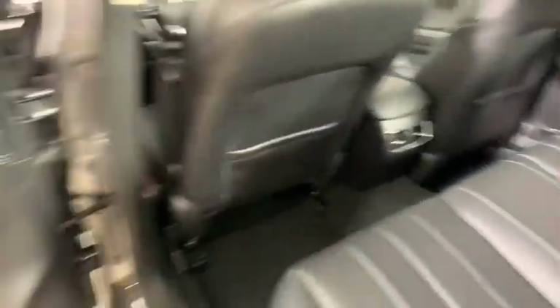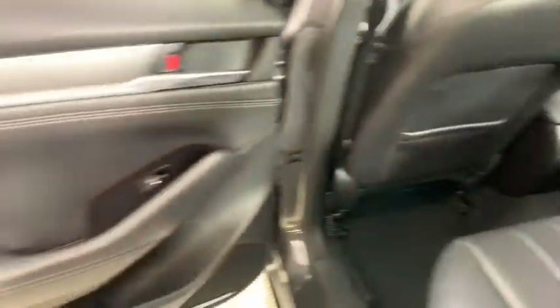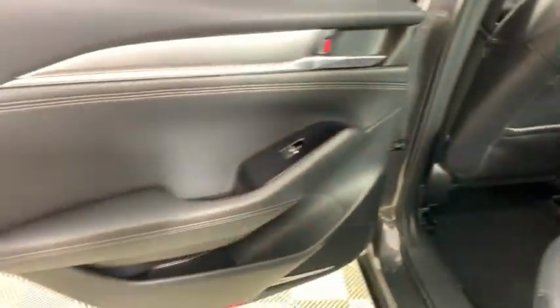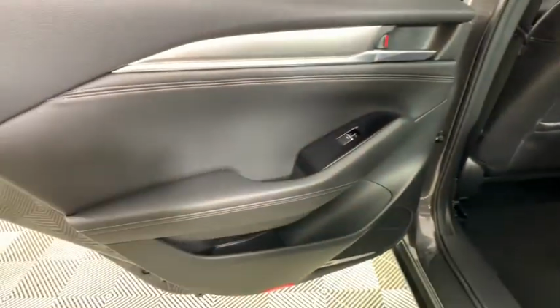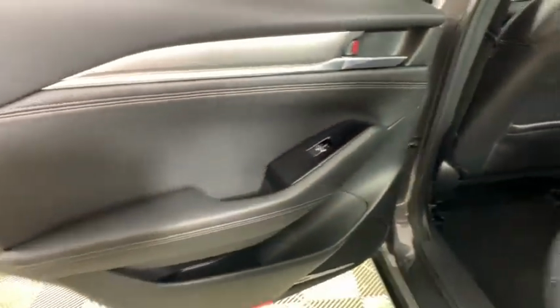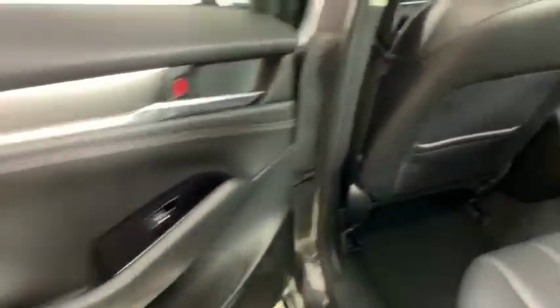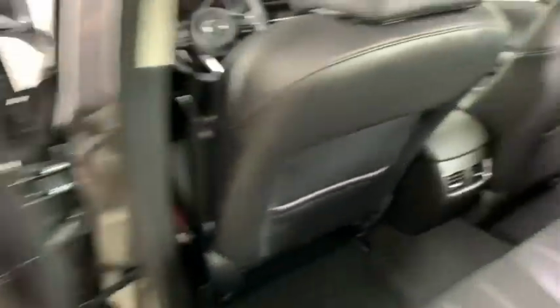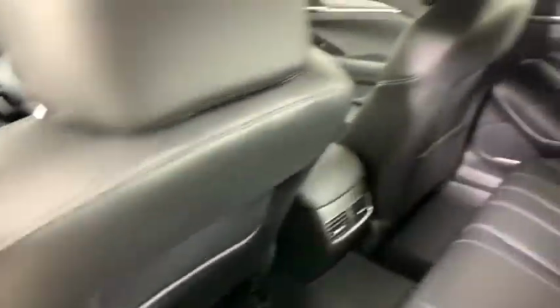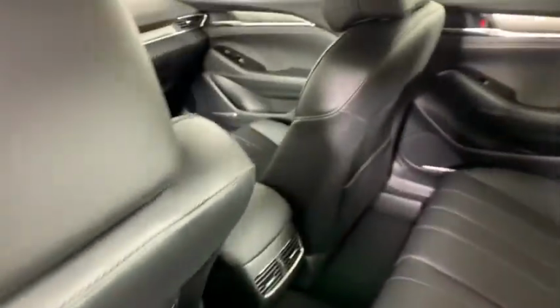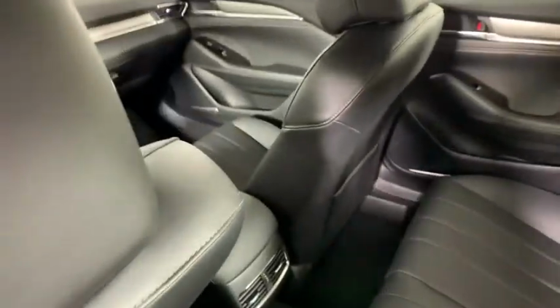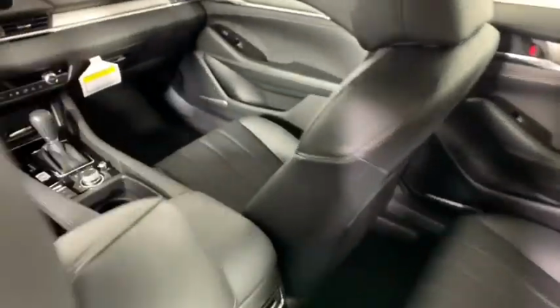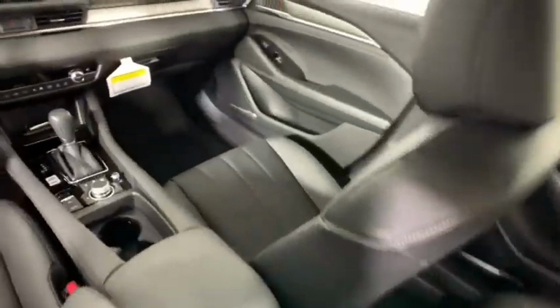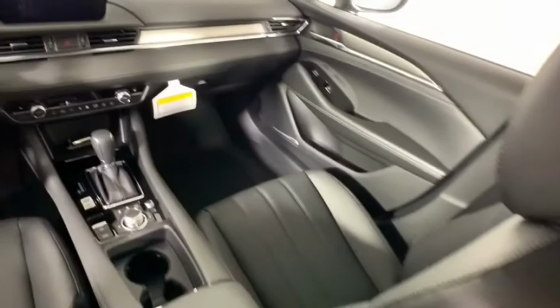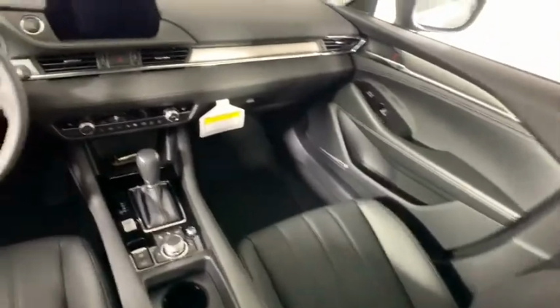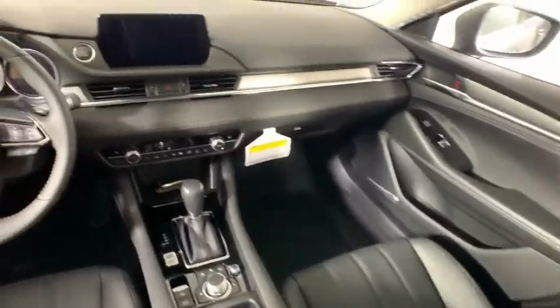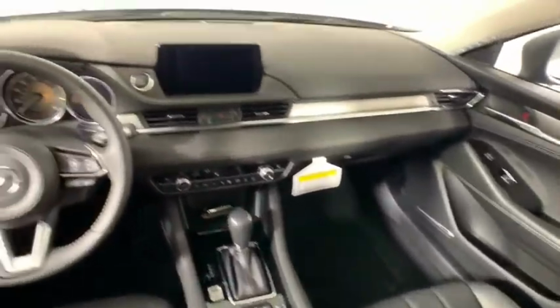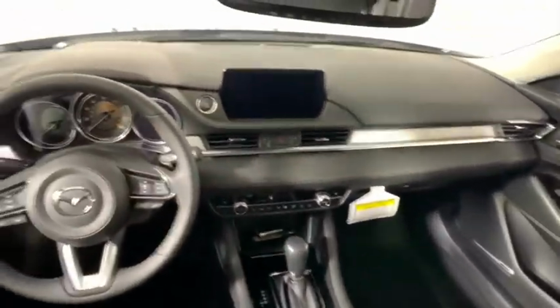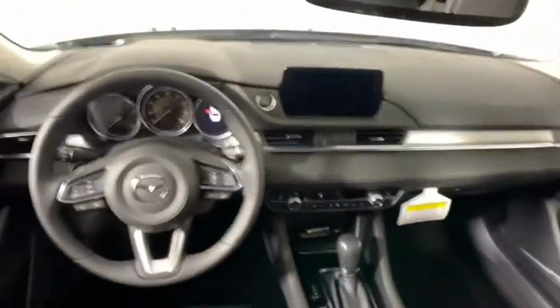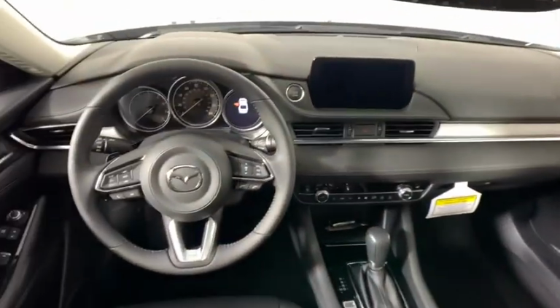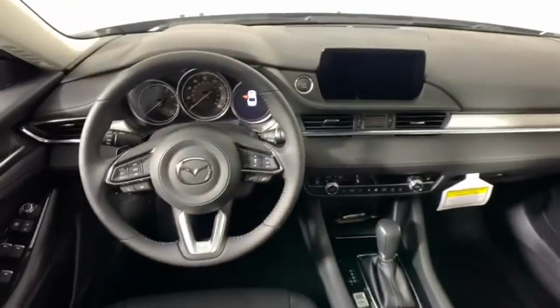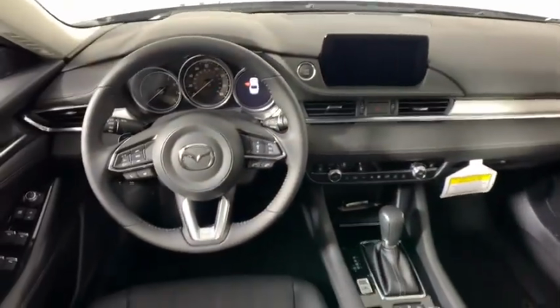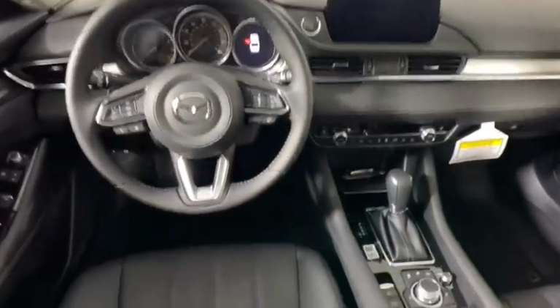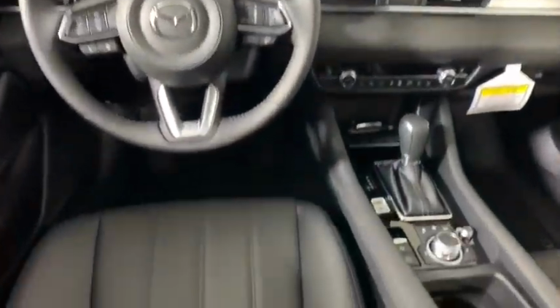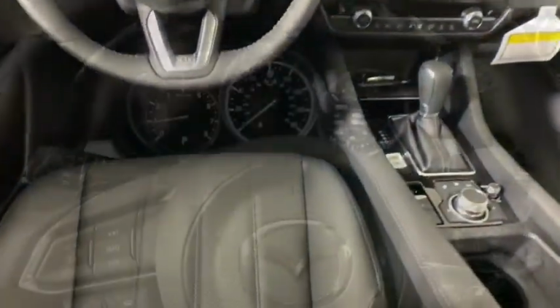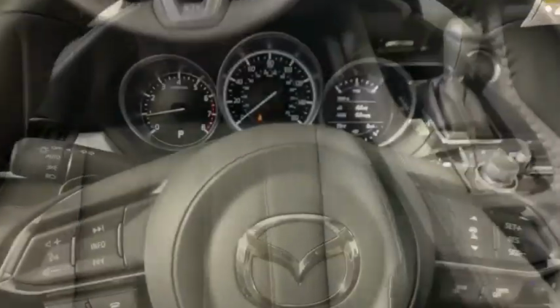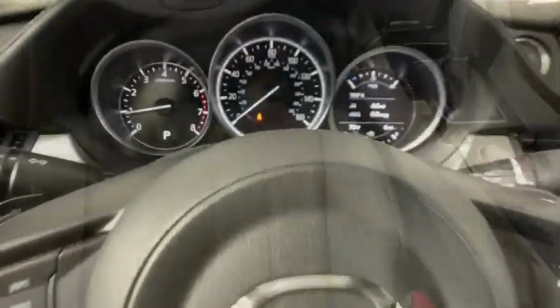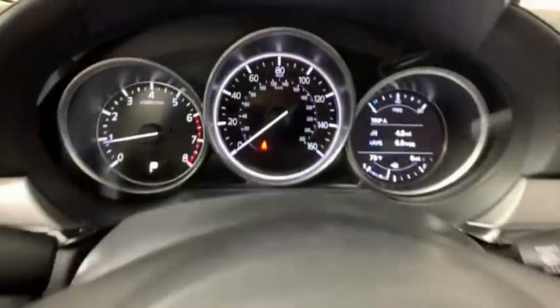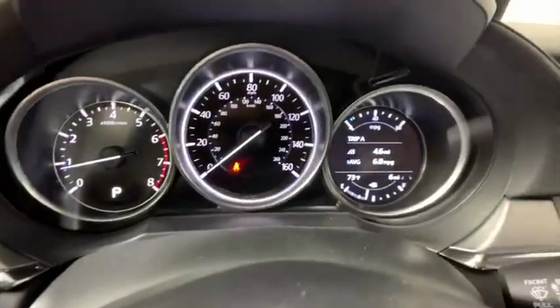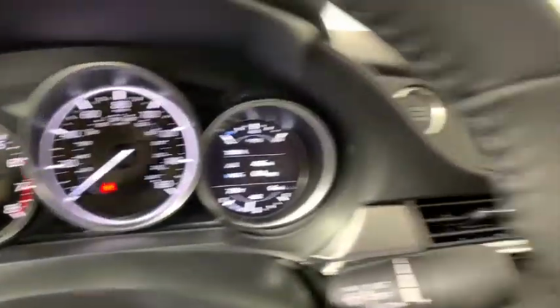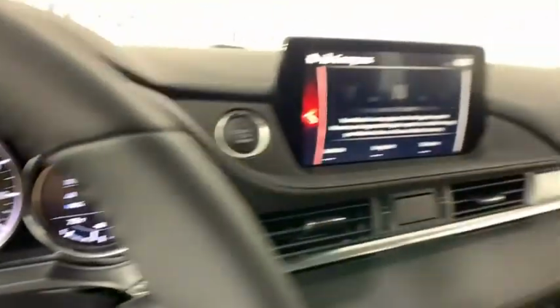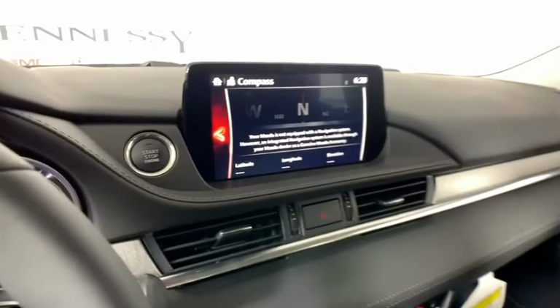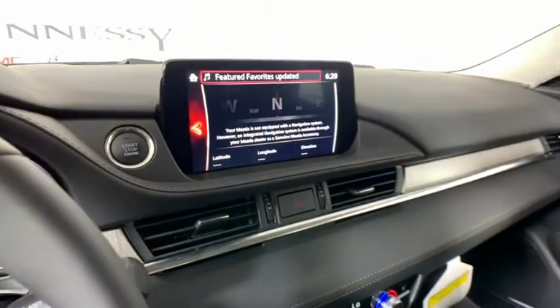Power windows, compass, electronic stability control, trip computer, heated front seat, rear window defroster, brake assist, and overhead console.